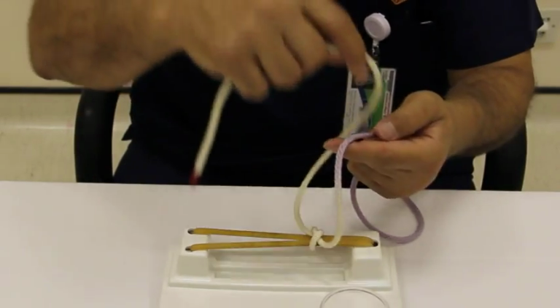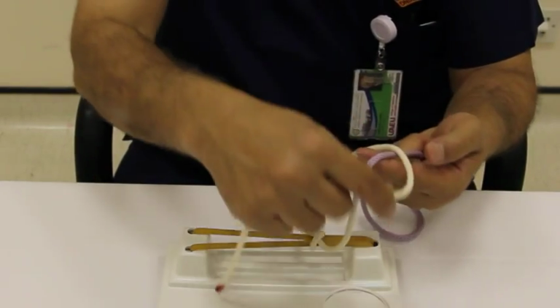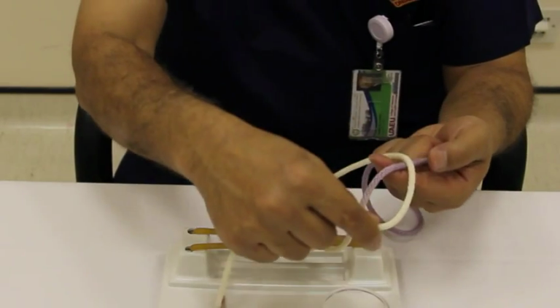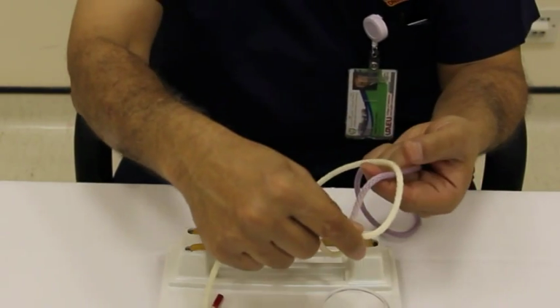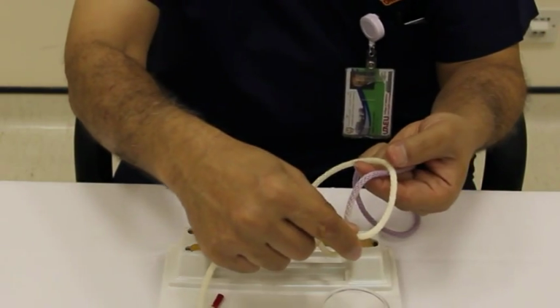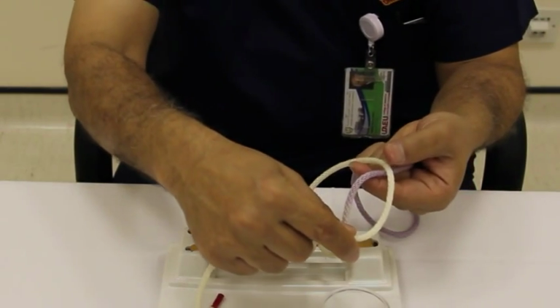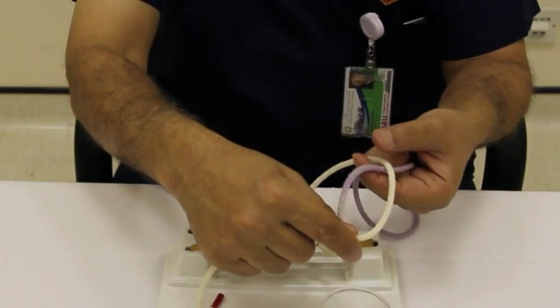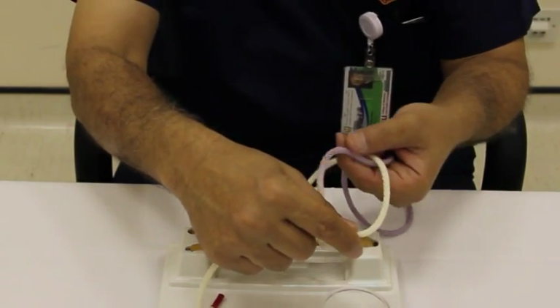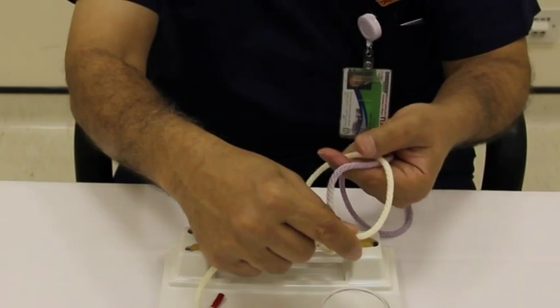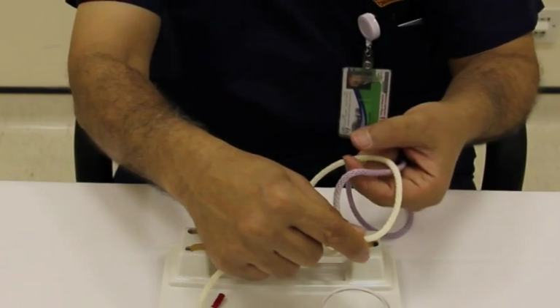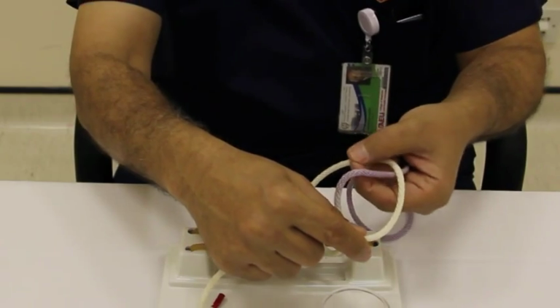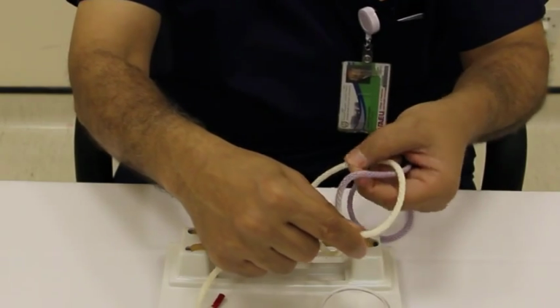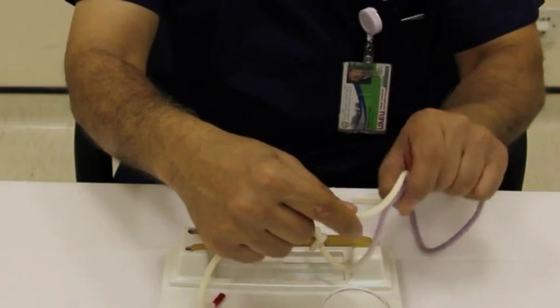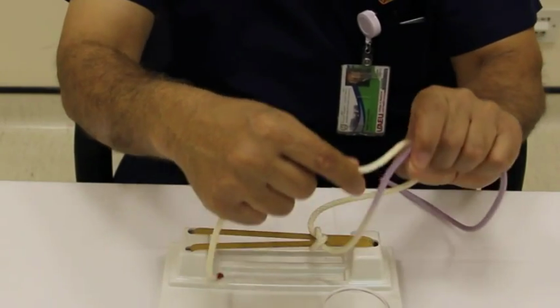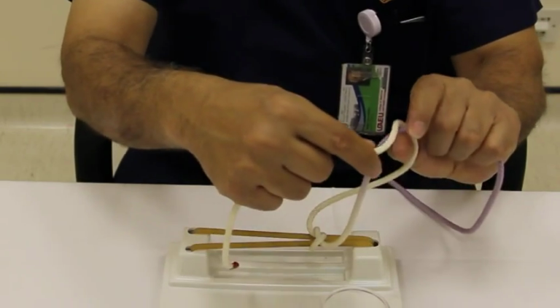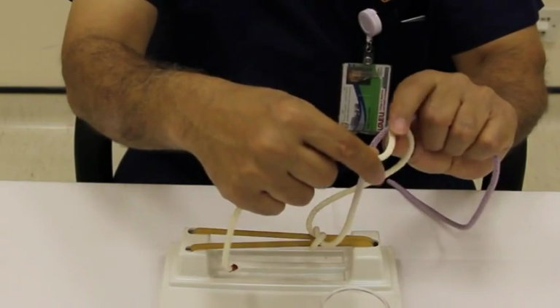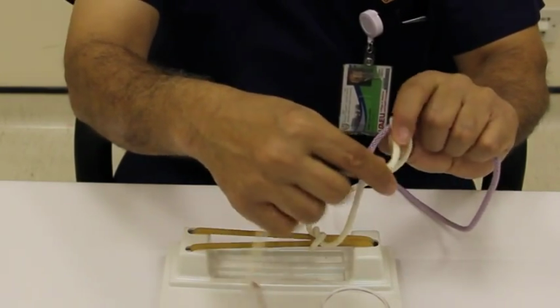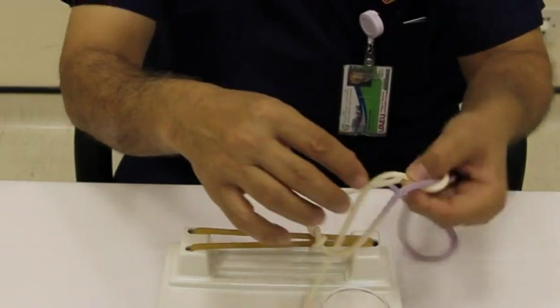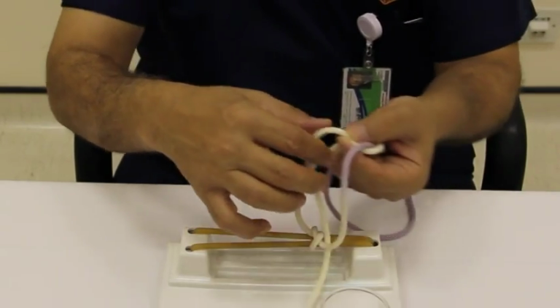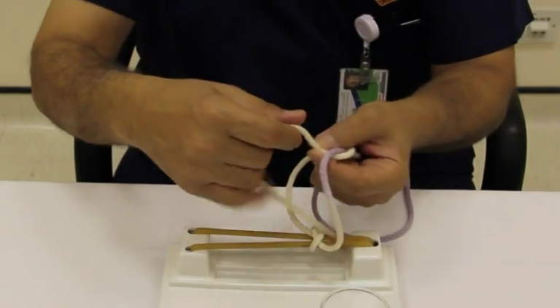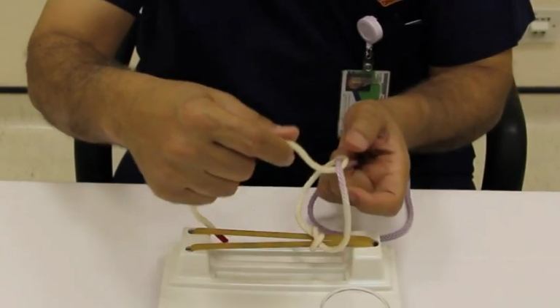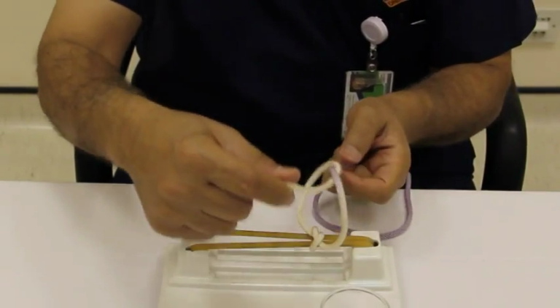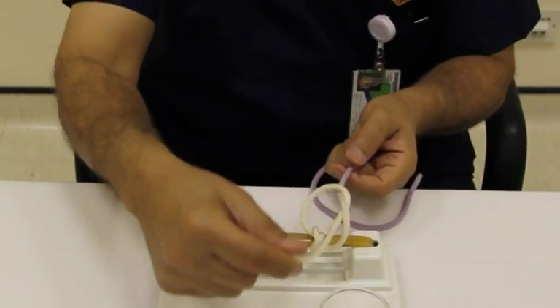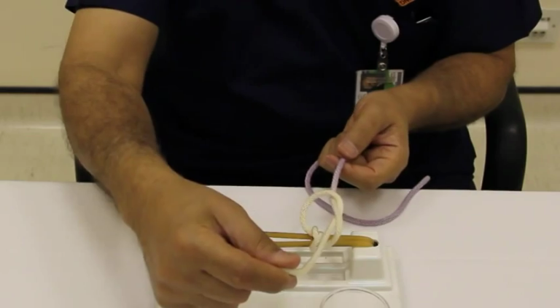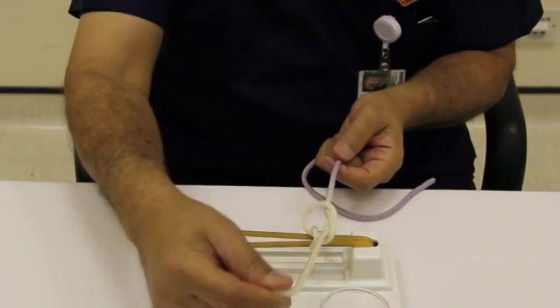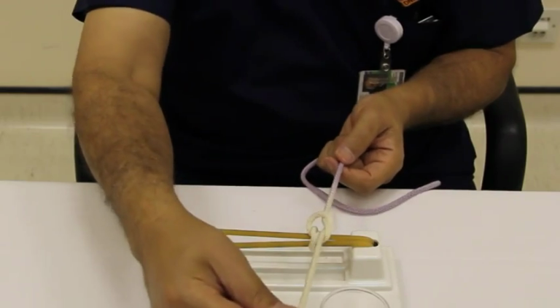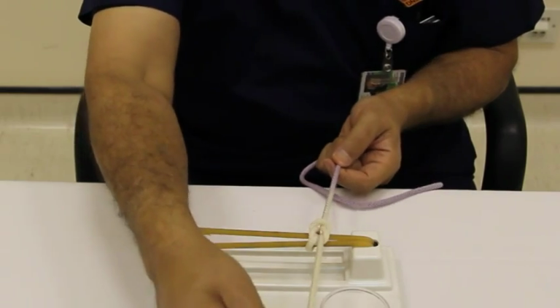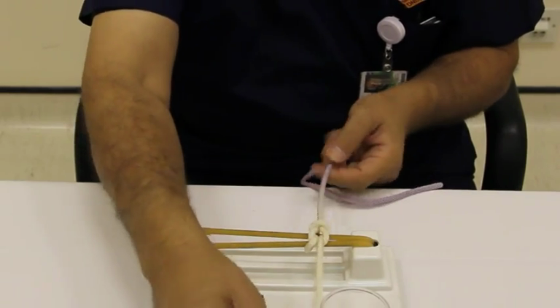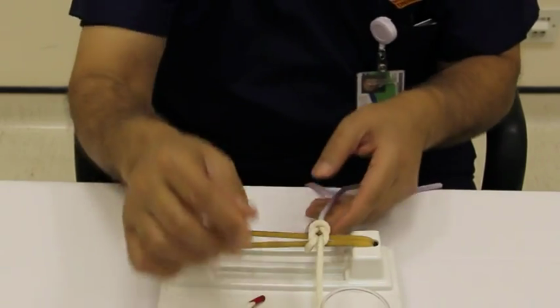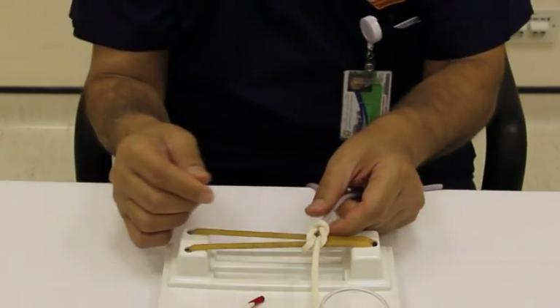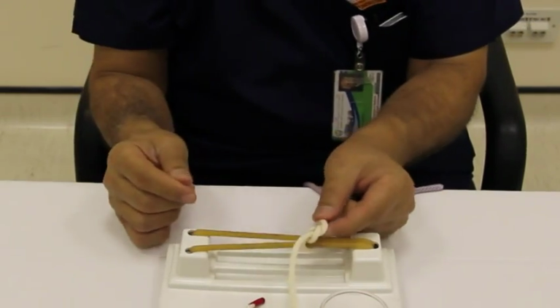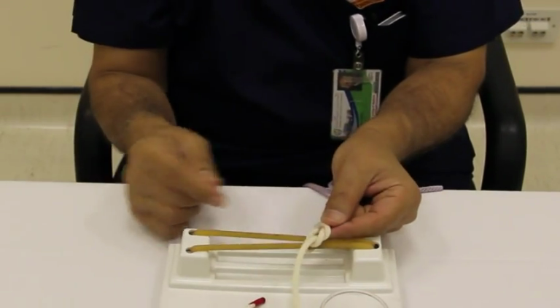Now make a loop around your index finger, put your thumb and index finger again, grab the white and come down — and that is a square knot.